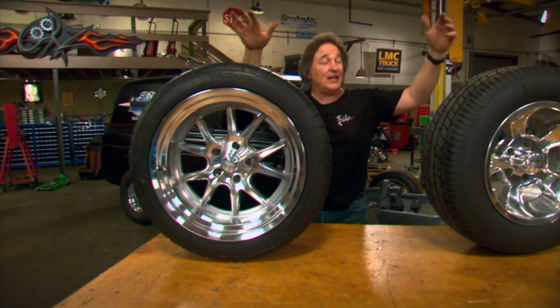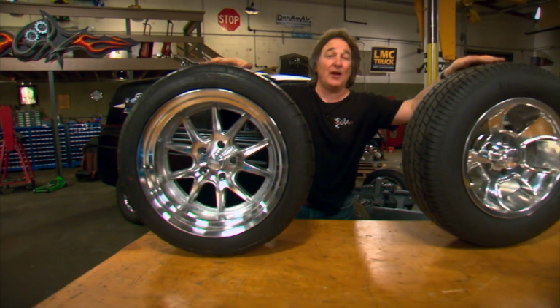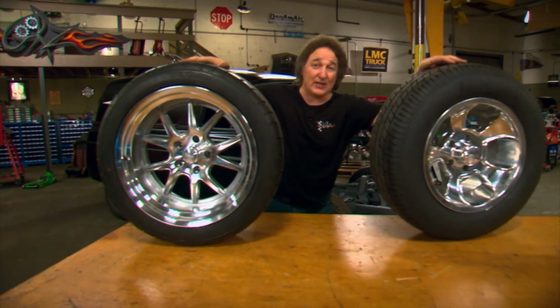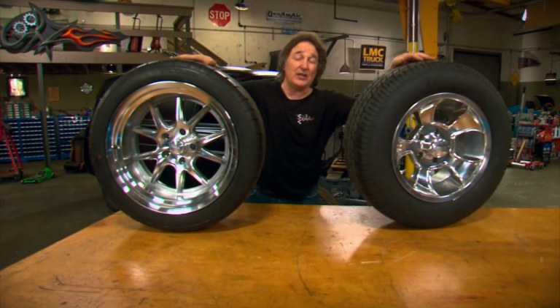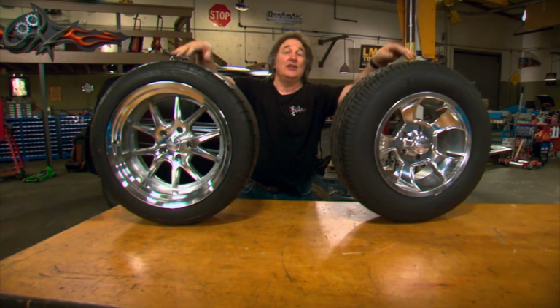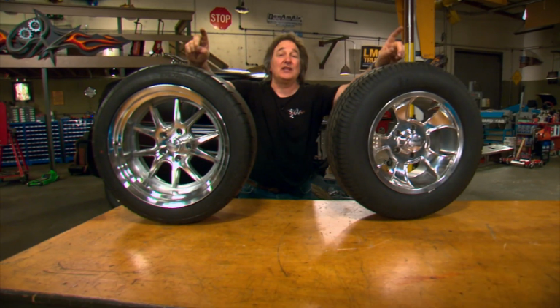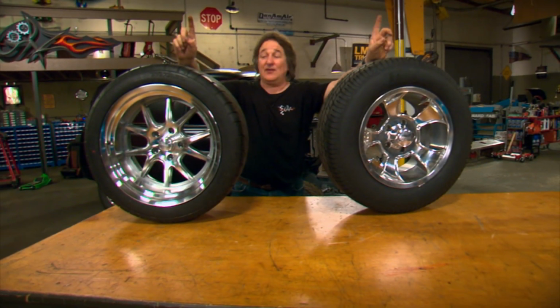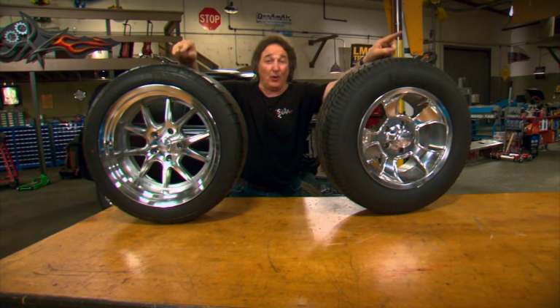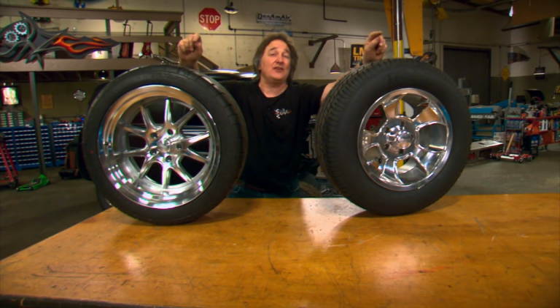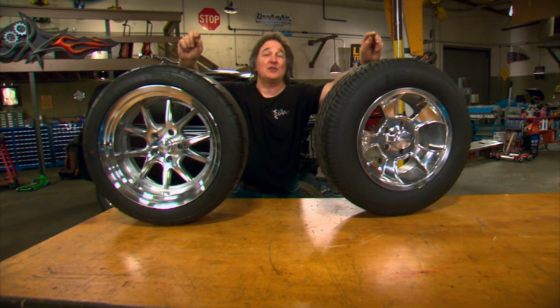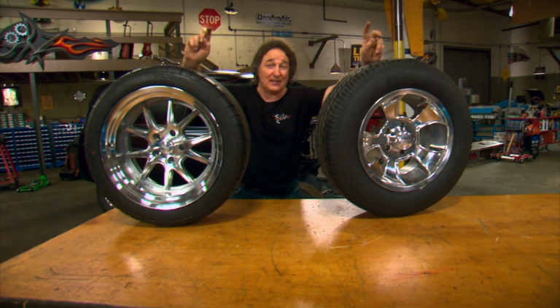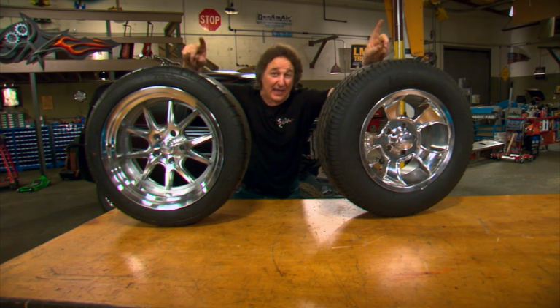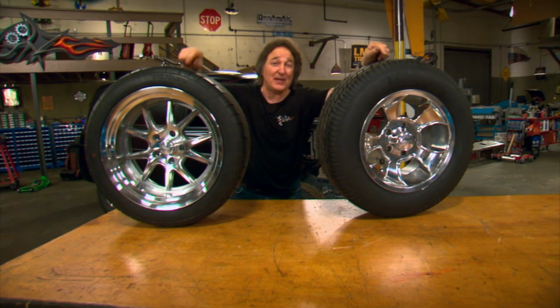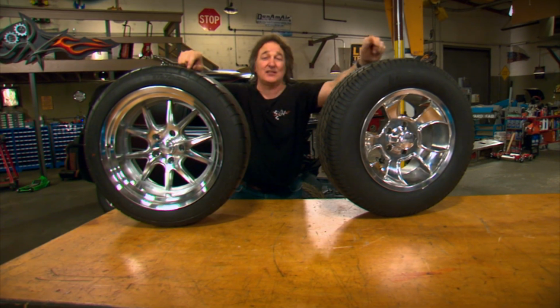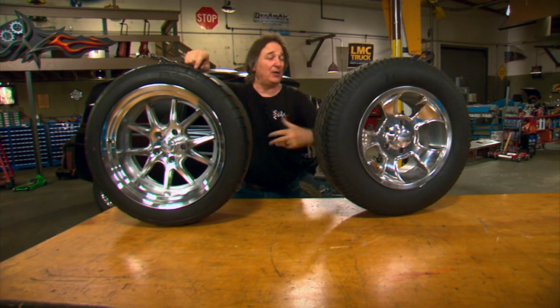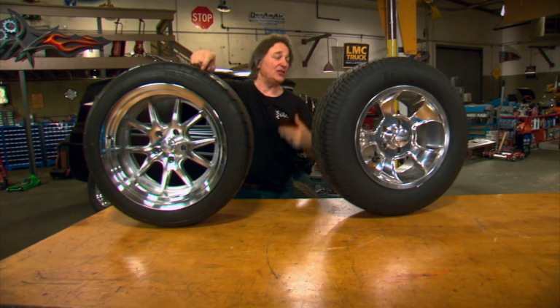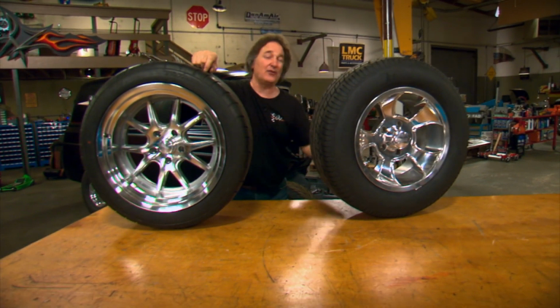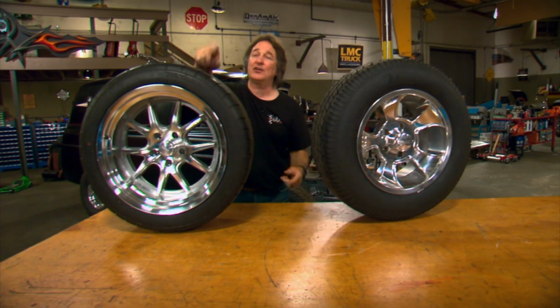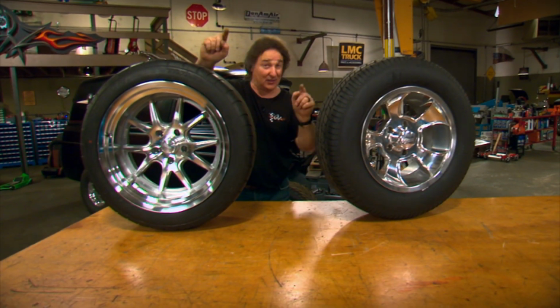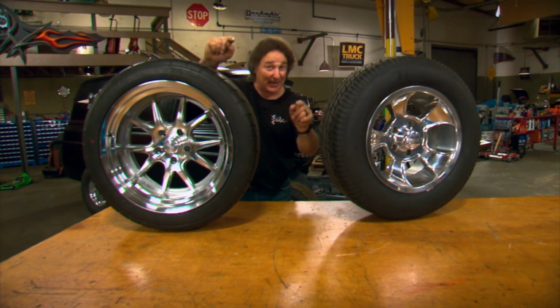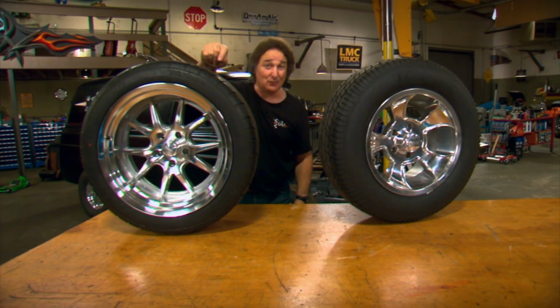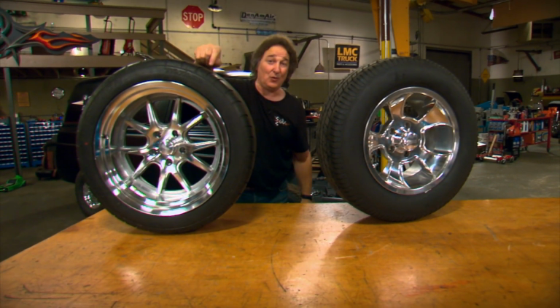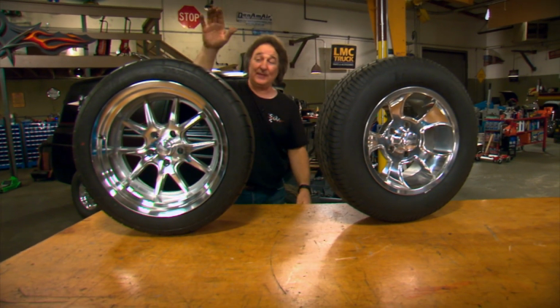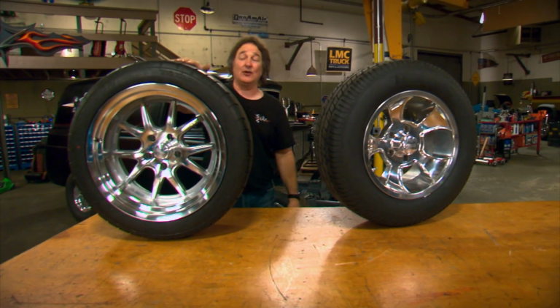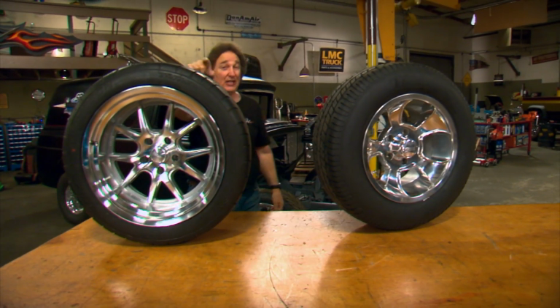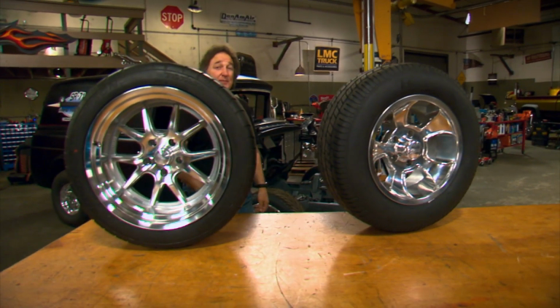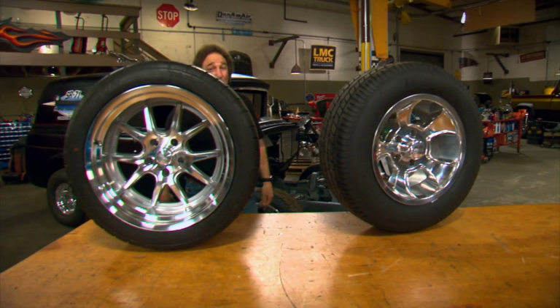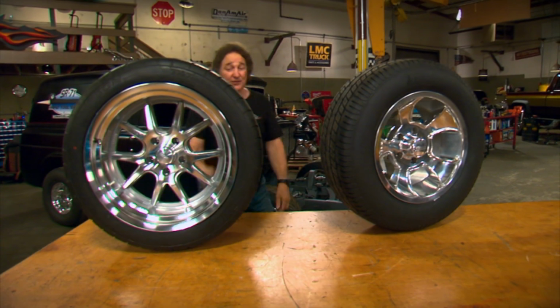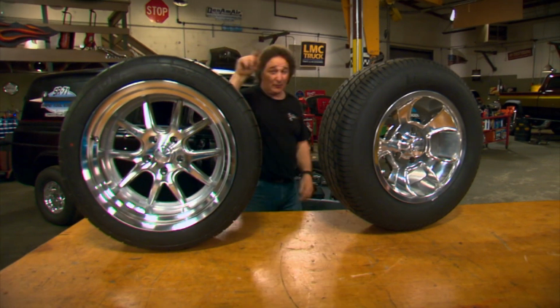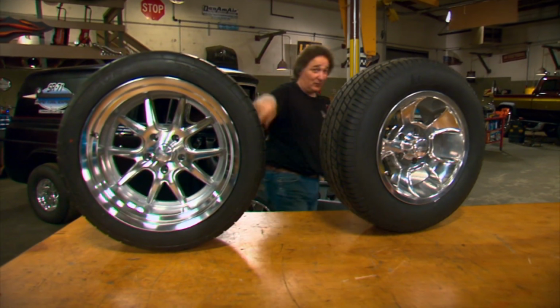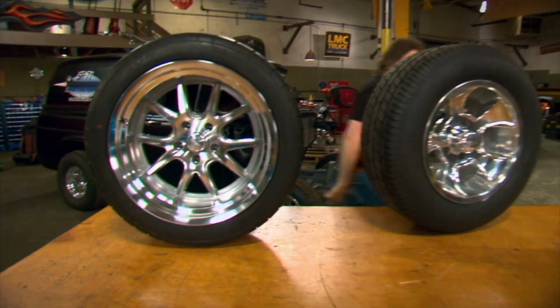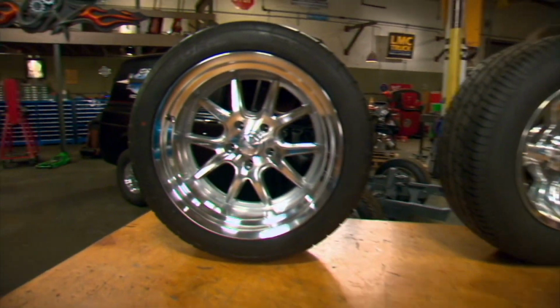With any Rocket Racing Wheel, you can get different bolt patterns, different back spacings, polishing, and powder coating, so you can dial in exactly what you want. So if you need those special wheels, Rocket Racing's got them.